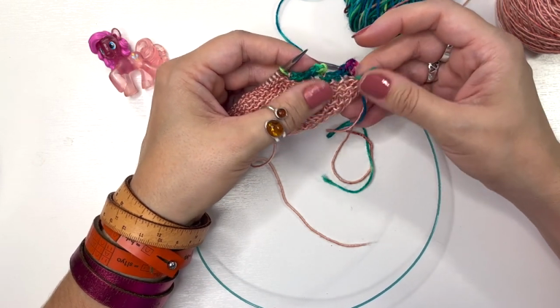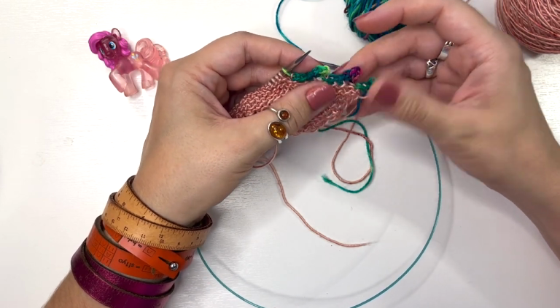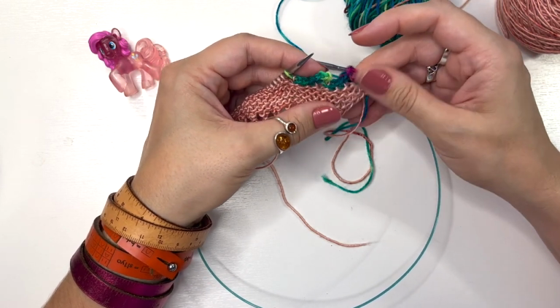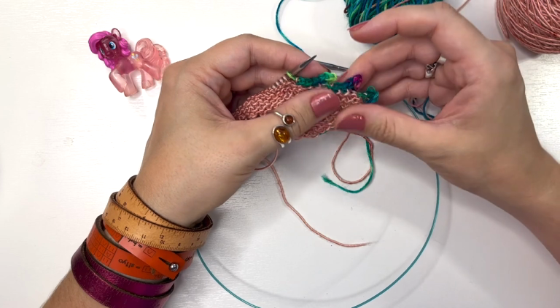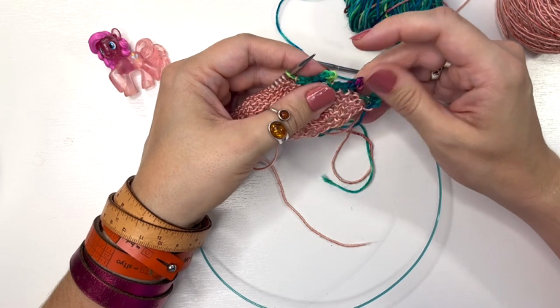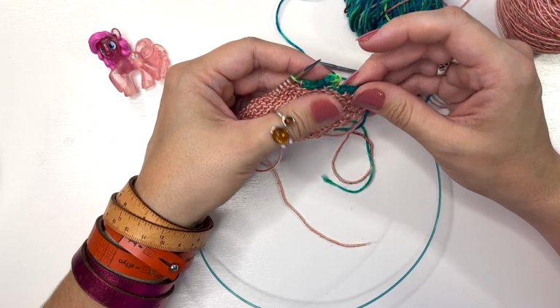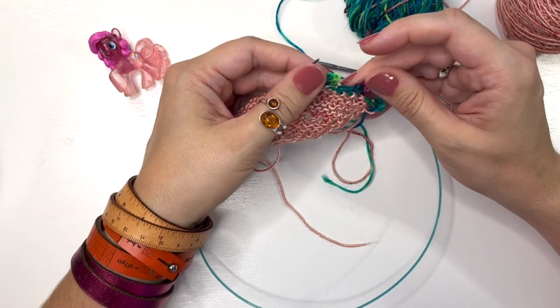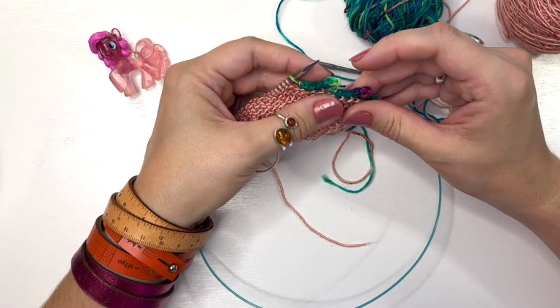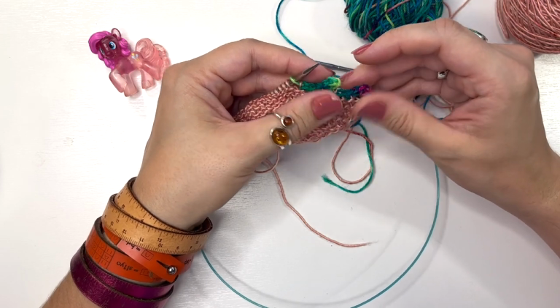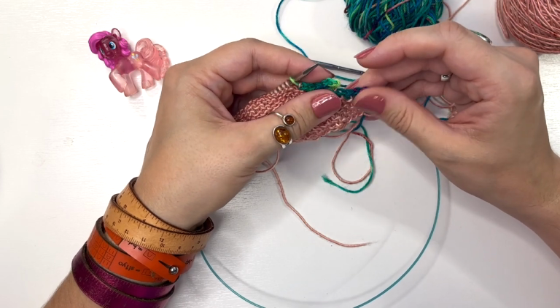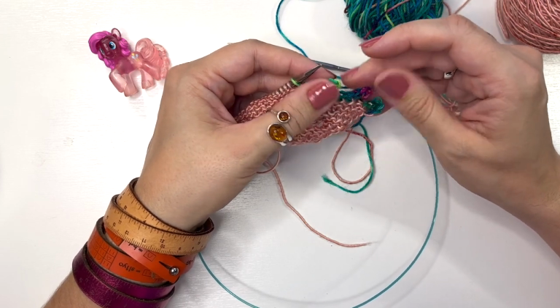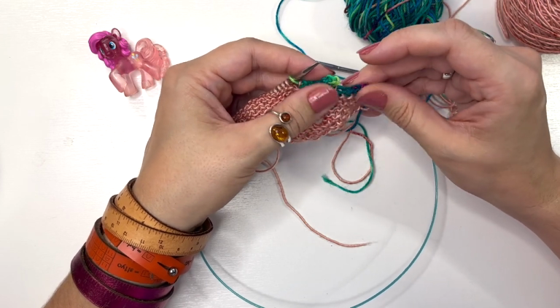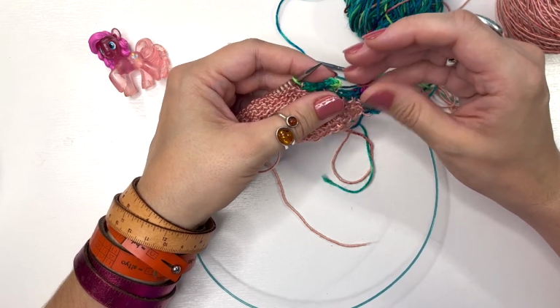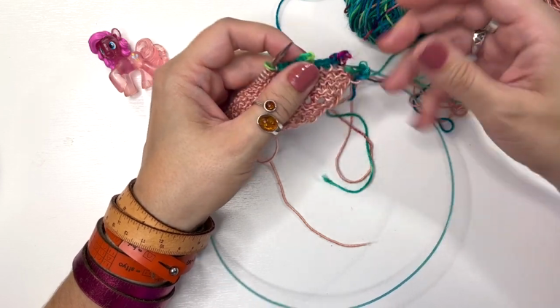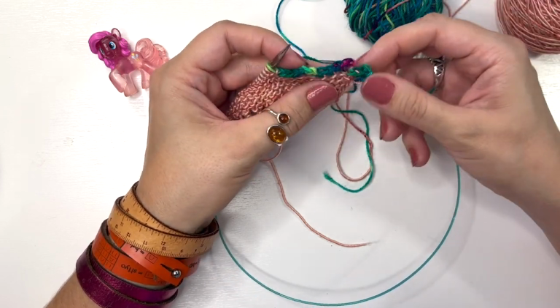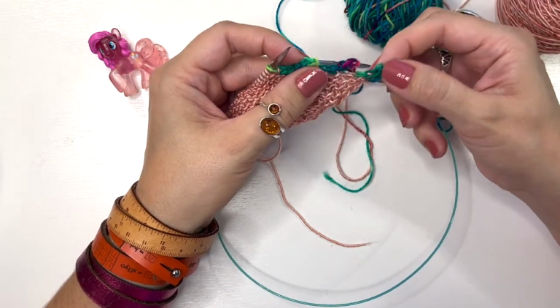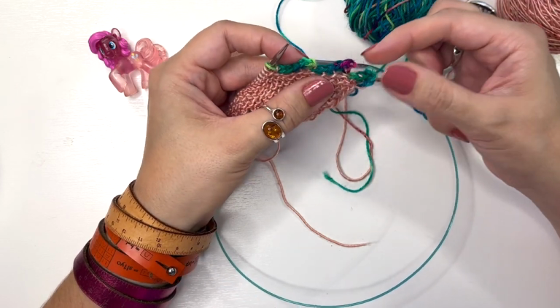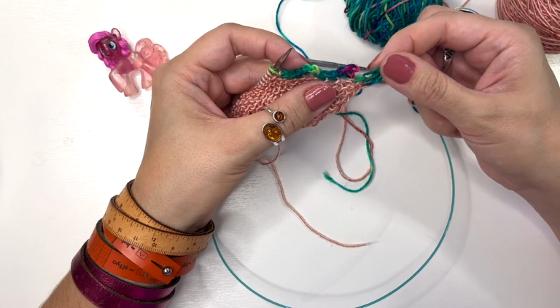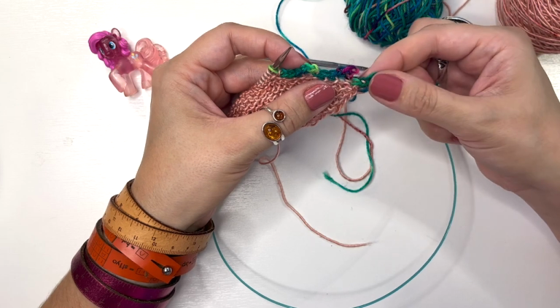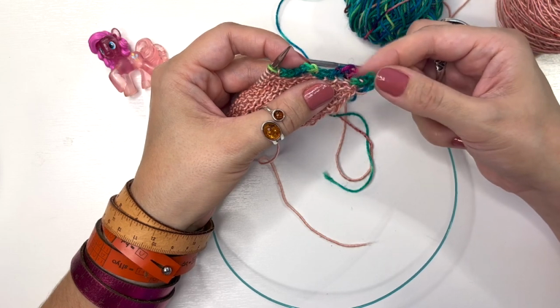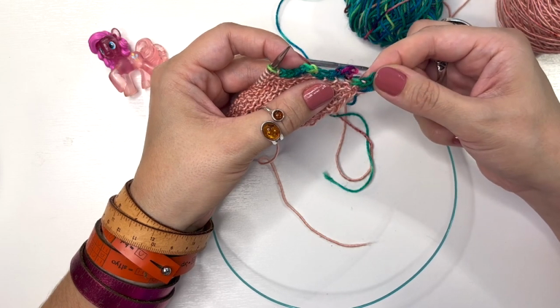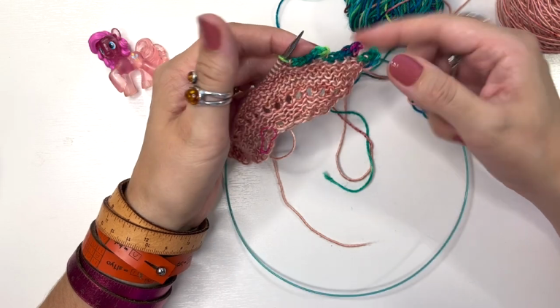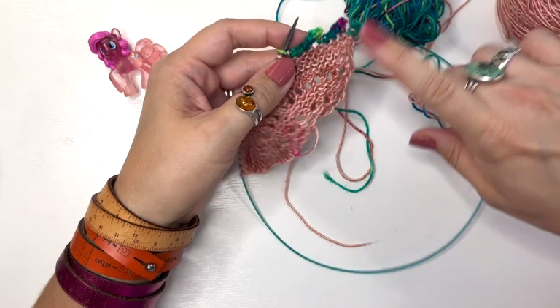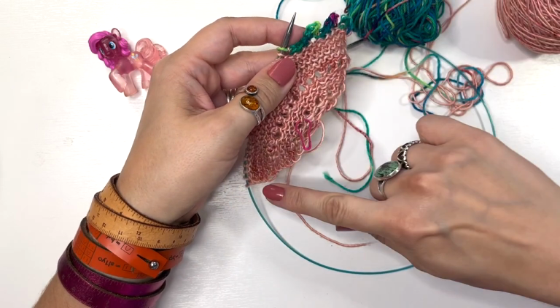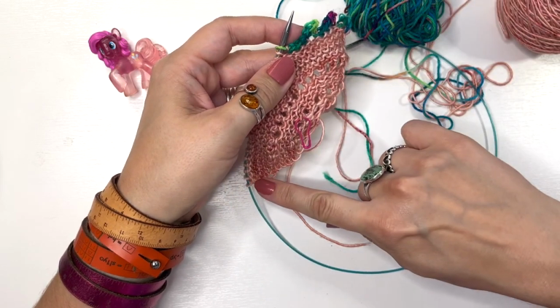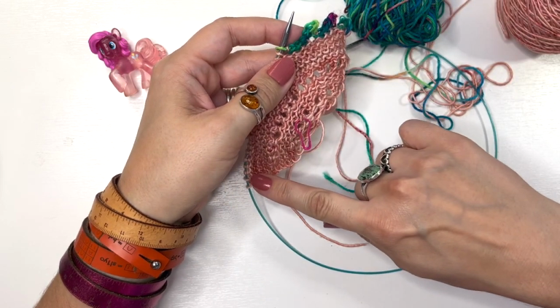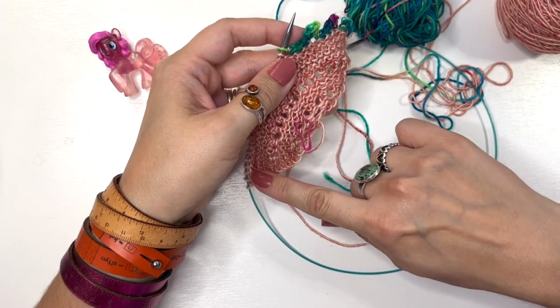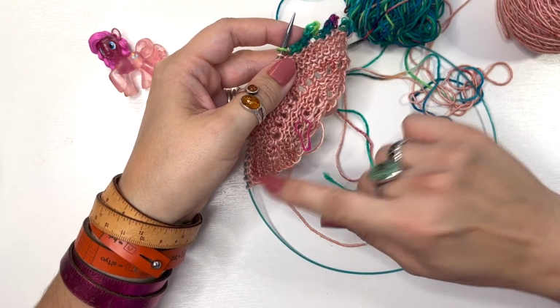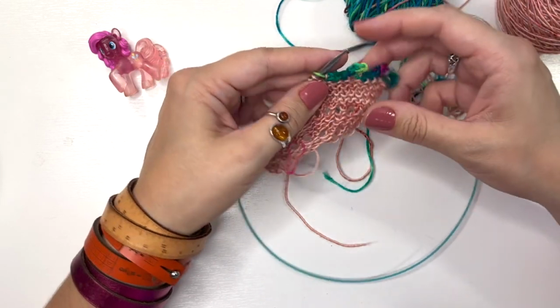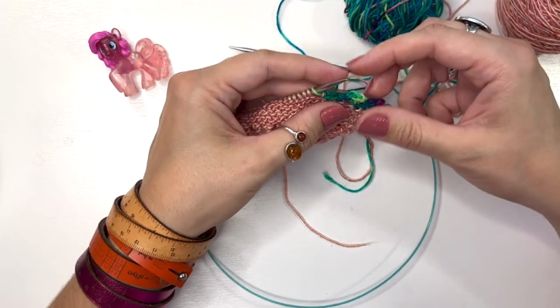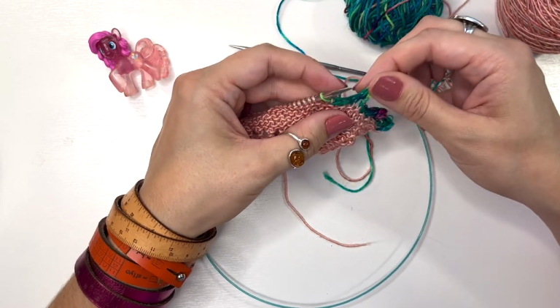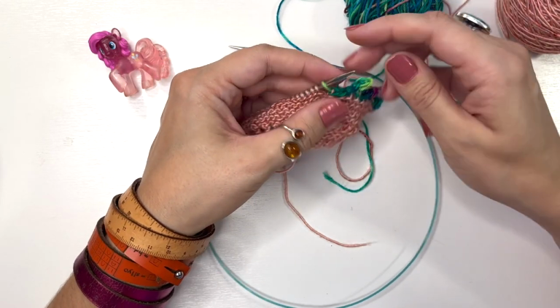At the end, repeat steps one and two so that you have a final picot at the end of your shawl. I'll meet you back here to work that final picot.